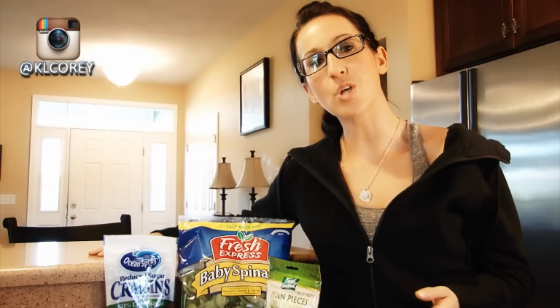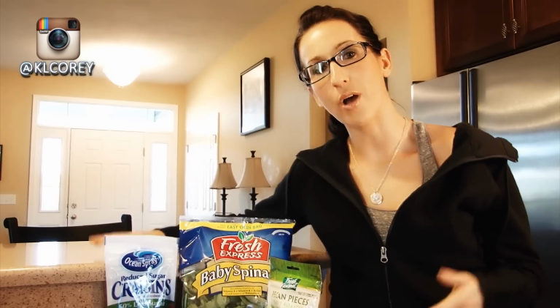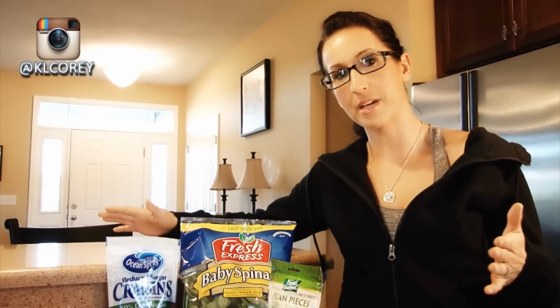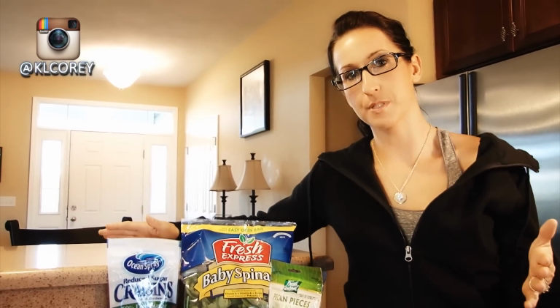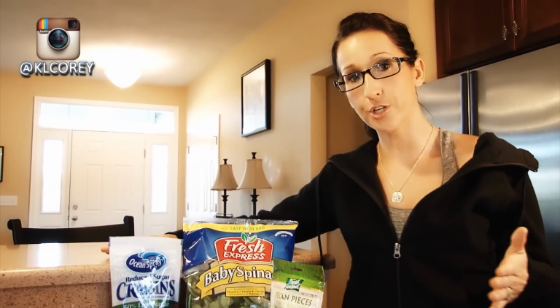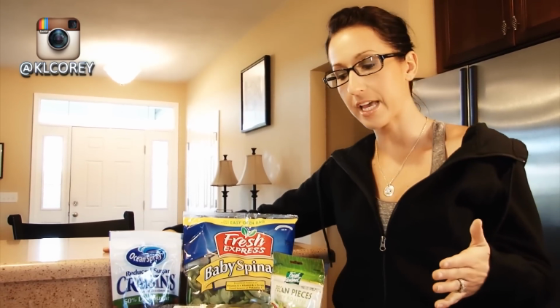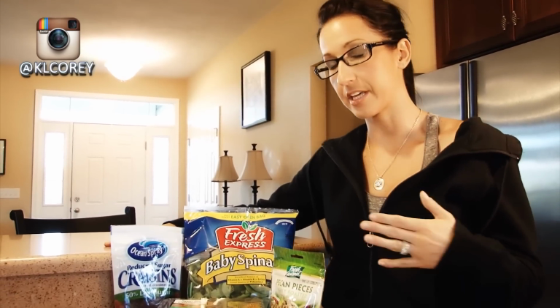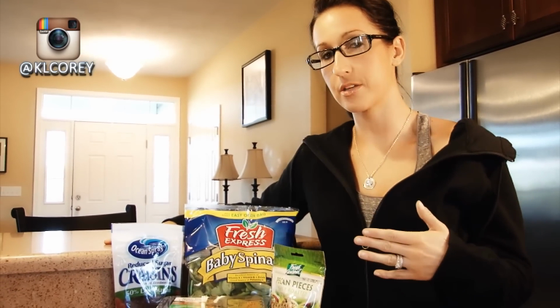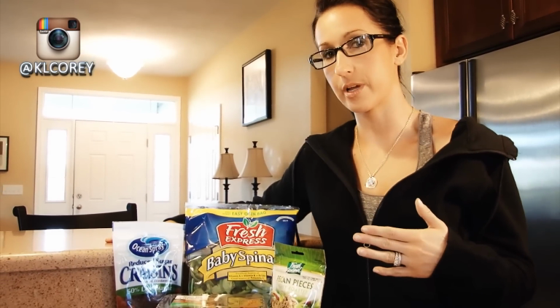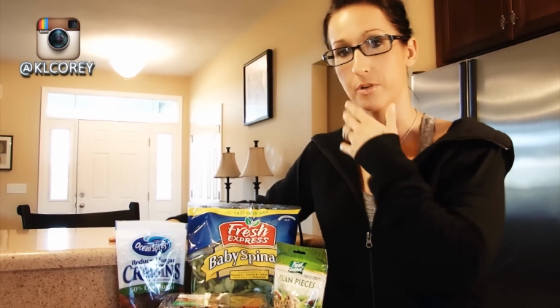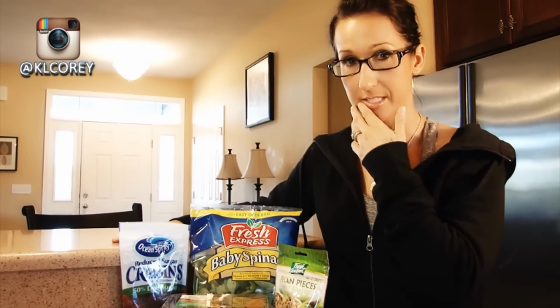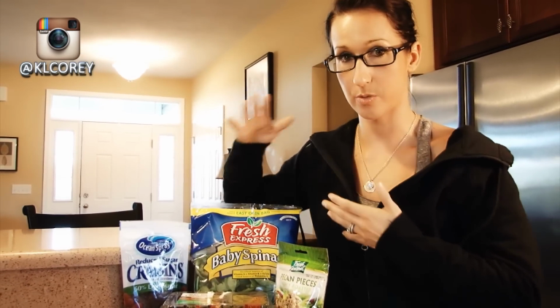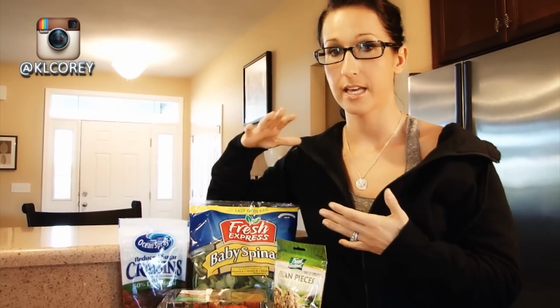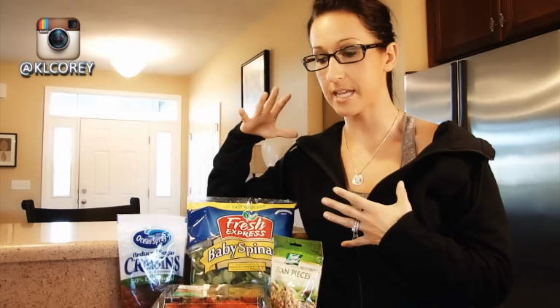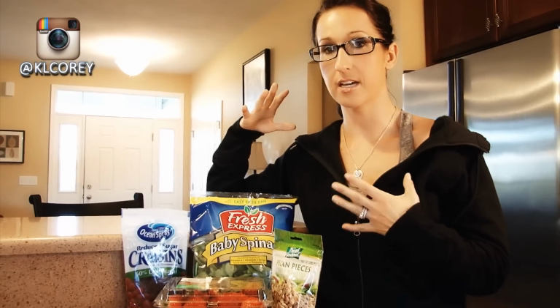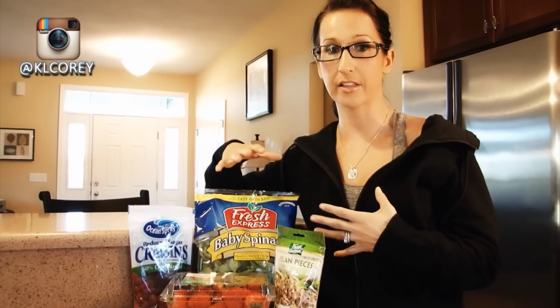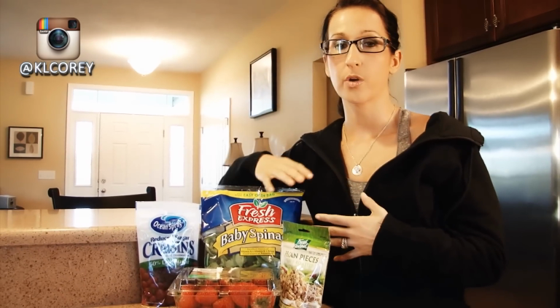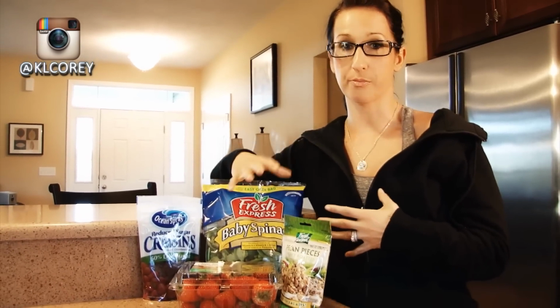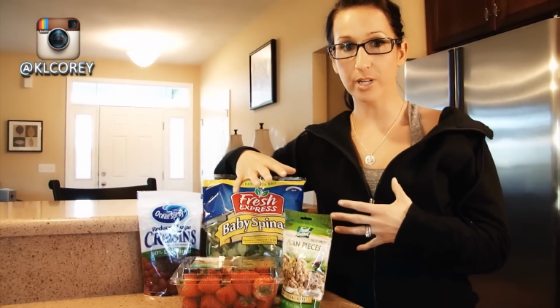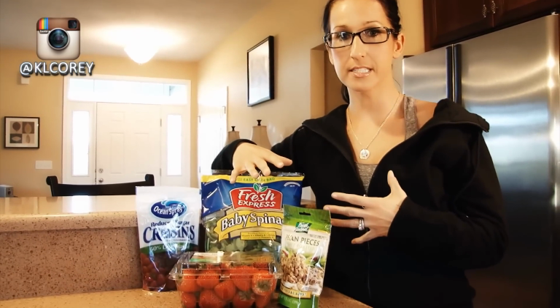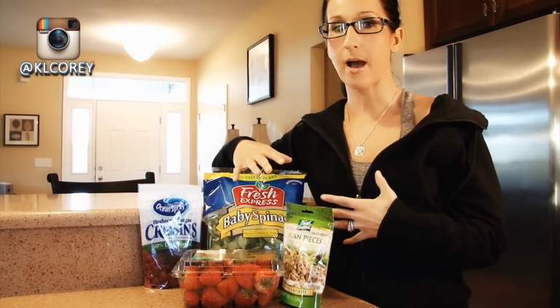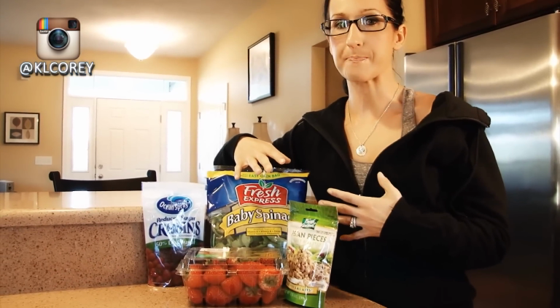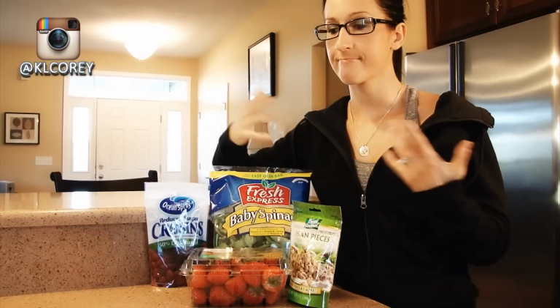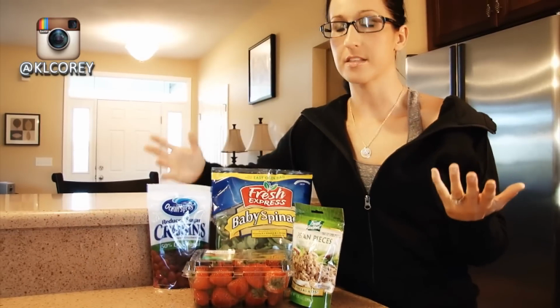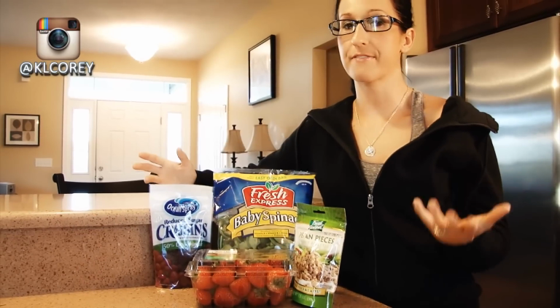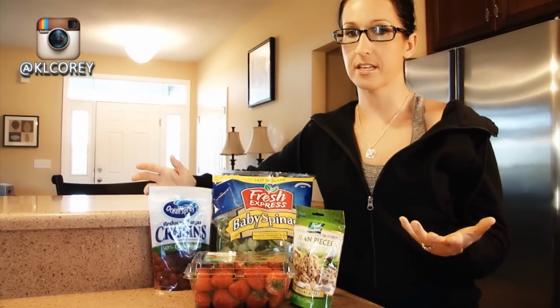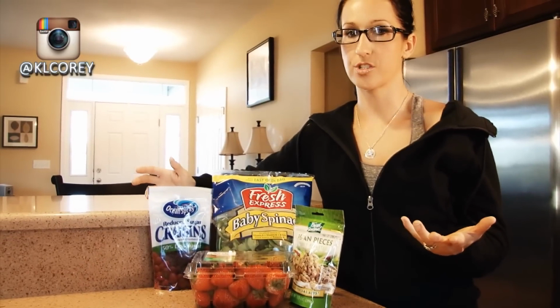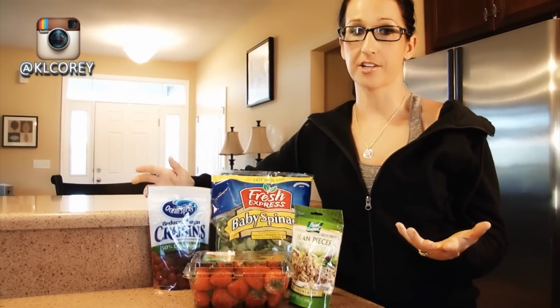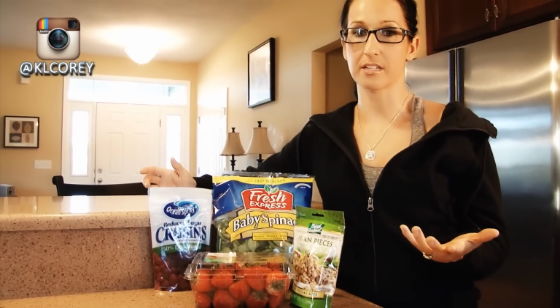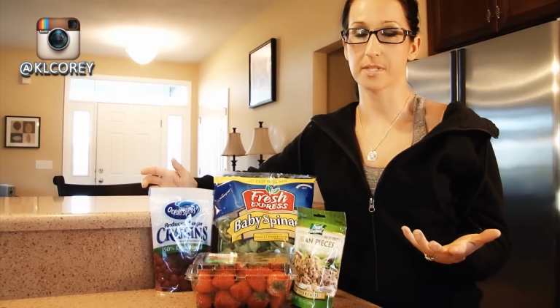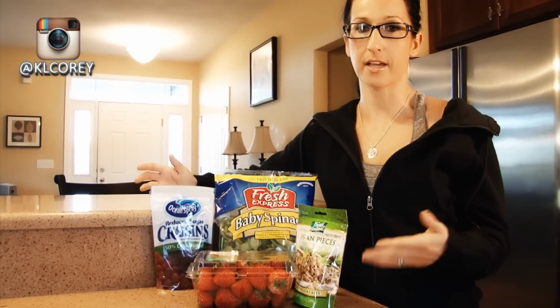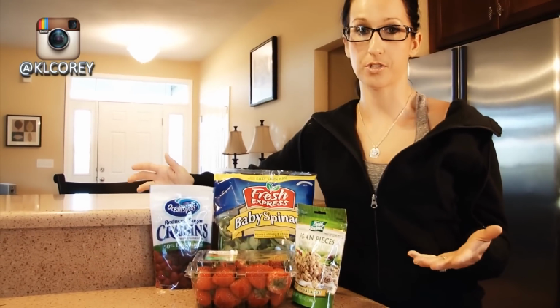So one of my tips for you — and that I've been using when I'm craving something sweet — is having a salad with some fruit in it. It's one of my favorite things to do and it actually really does help satisfy a sweet tooth.